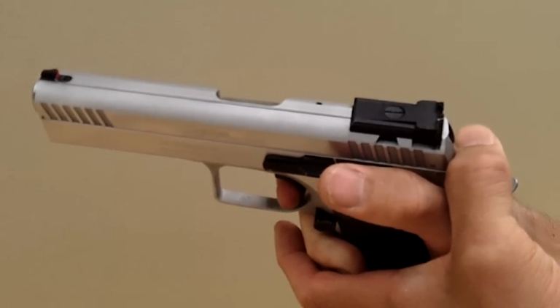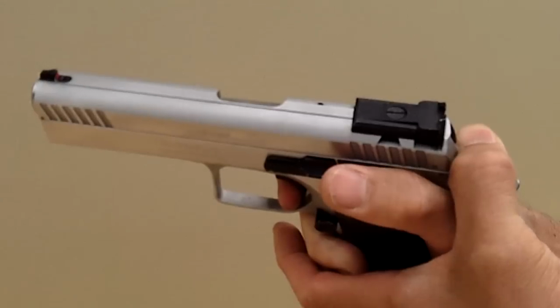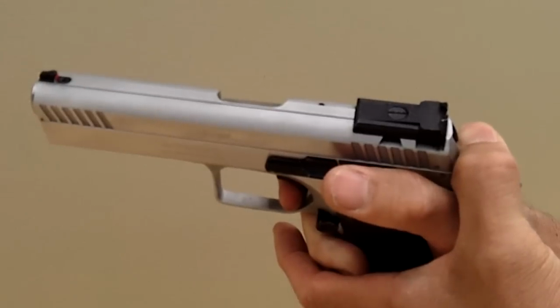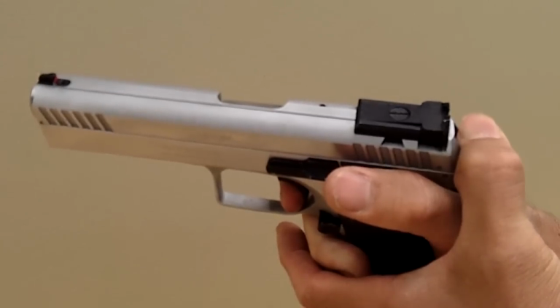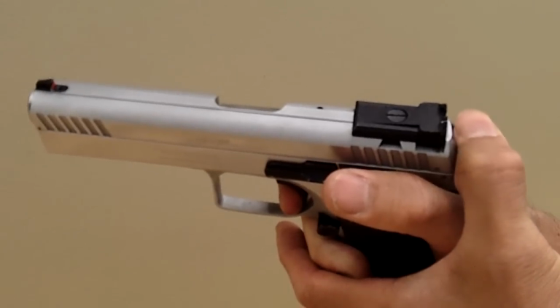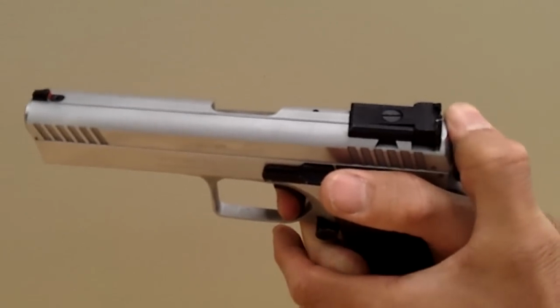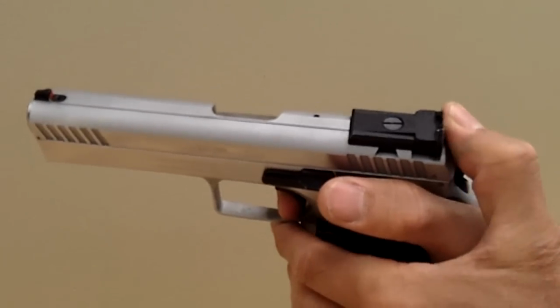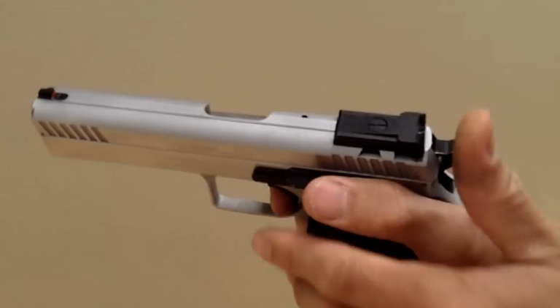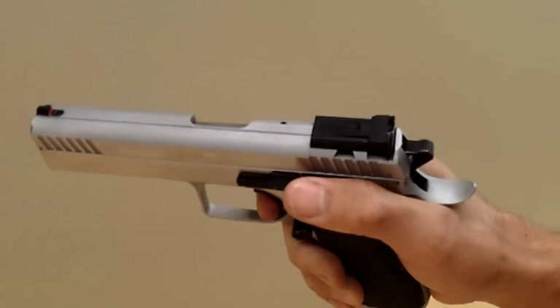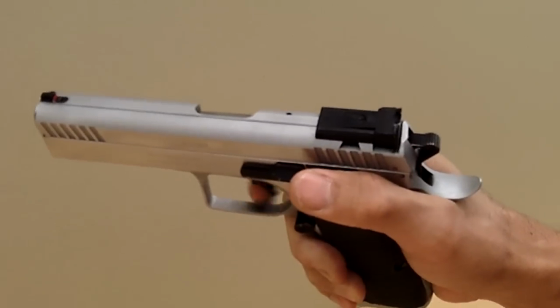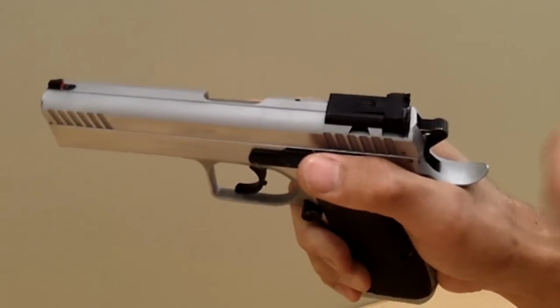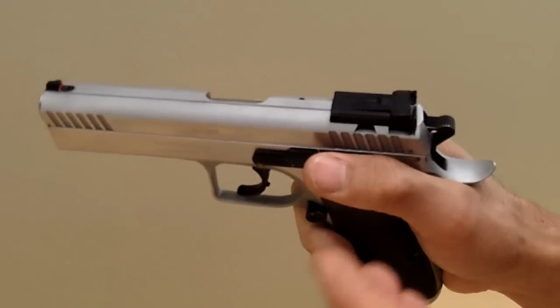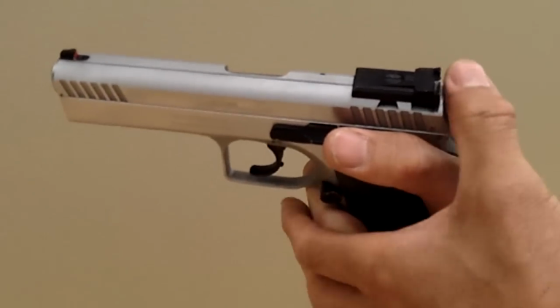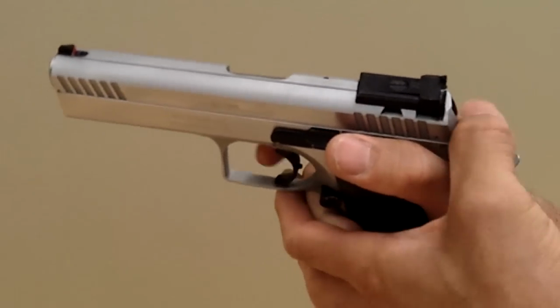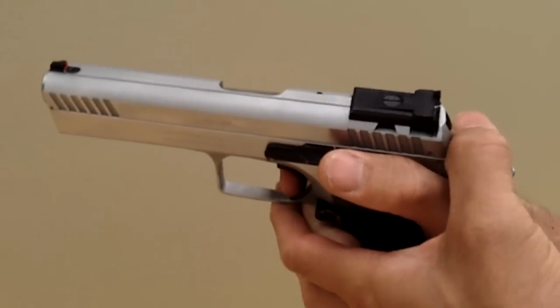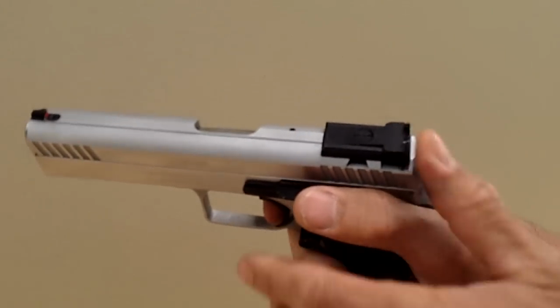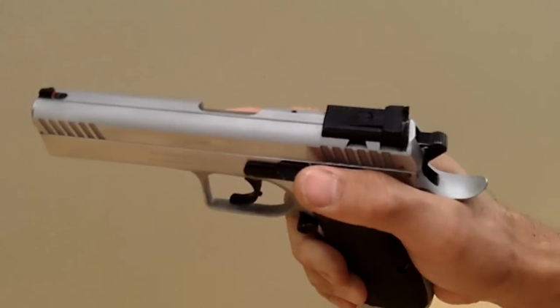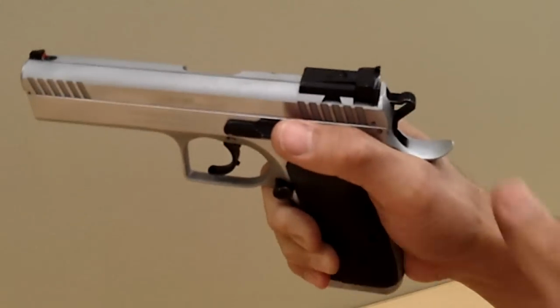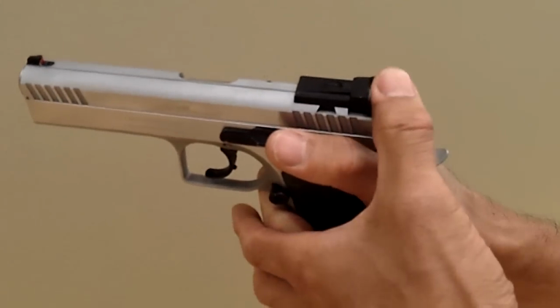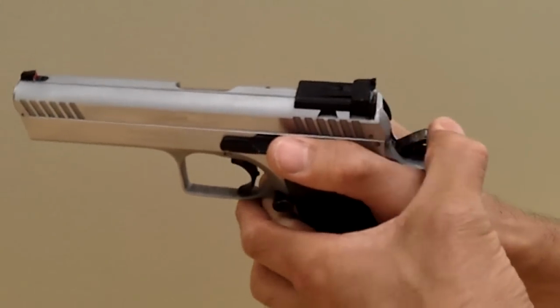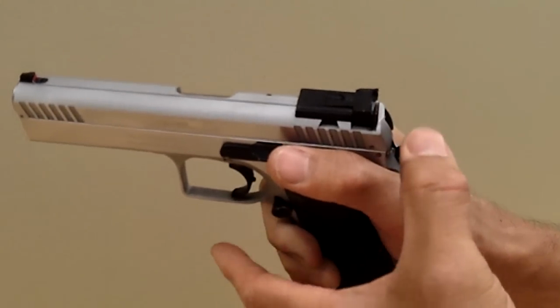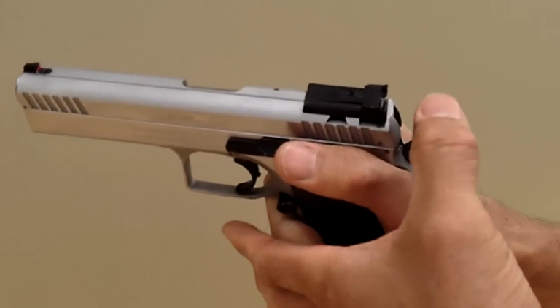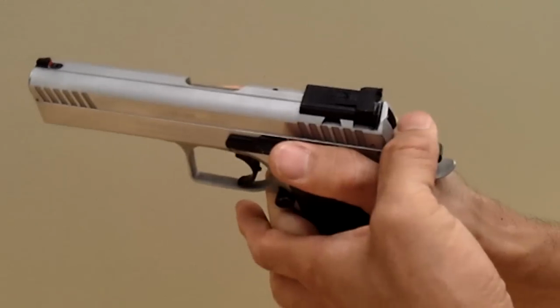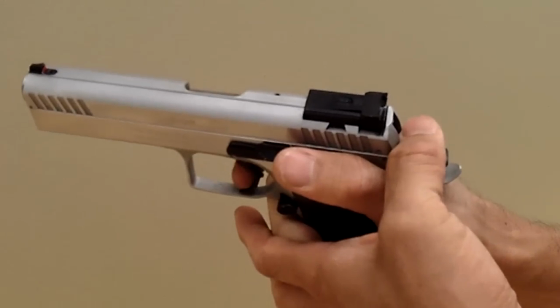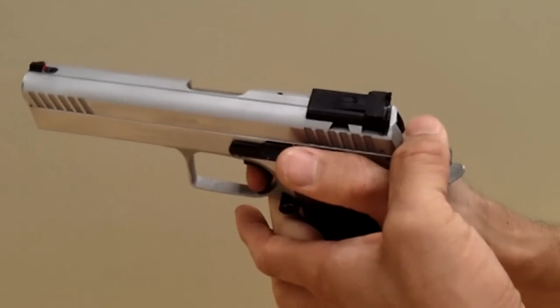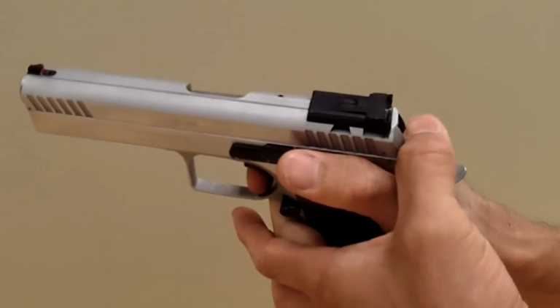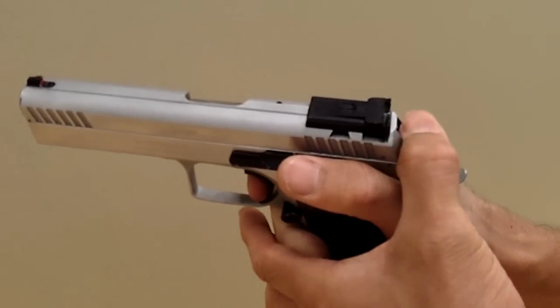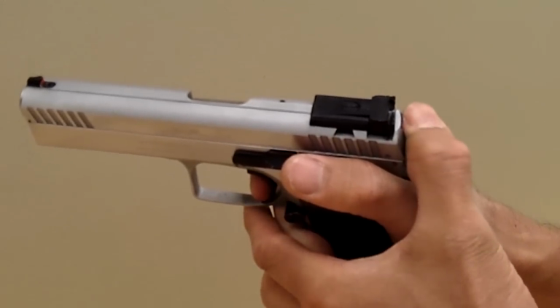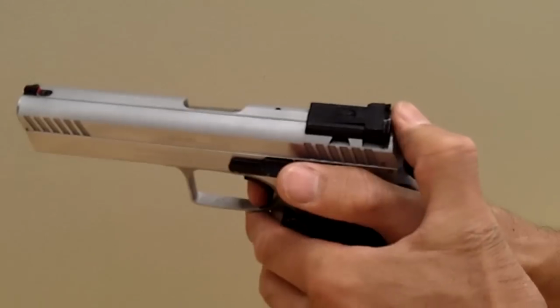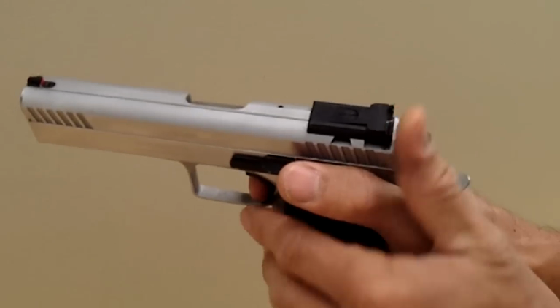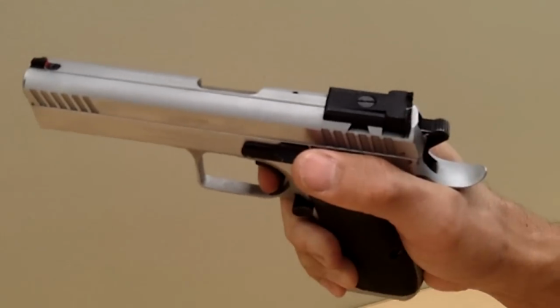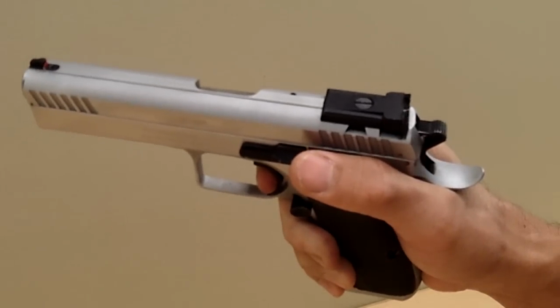You trap your thumb between the hammer and the back of the slide, fire the trigger, and just slip the thumb off. As you can see, it's a little bit more of a gross motor movement. Just put your thumb in here, fire the trigger, and slide it off like so.